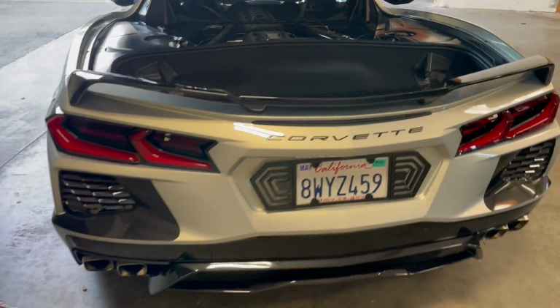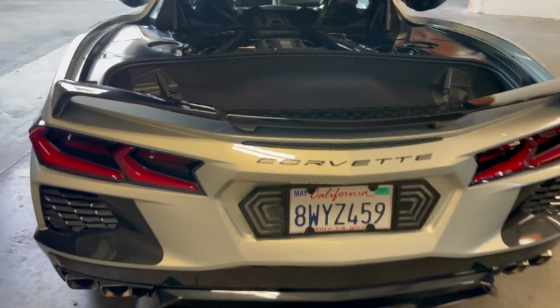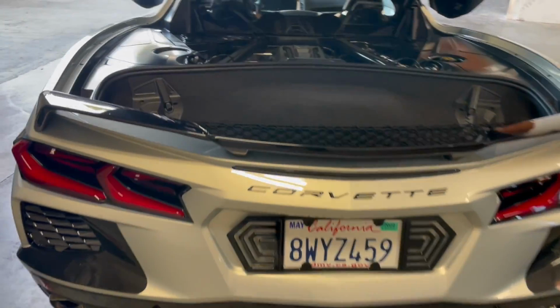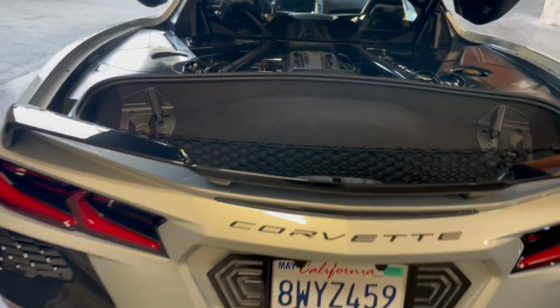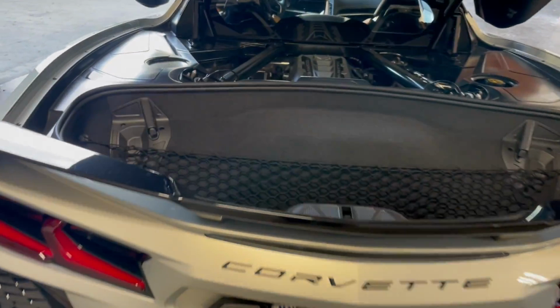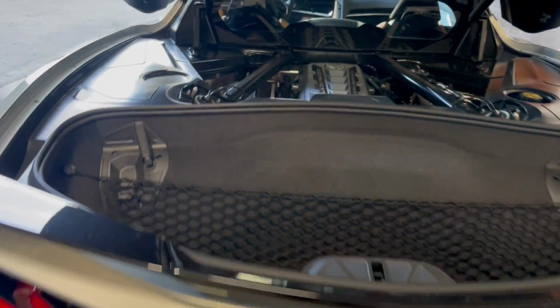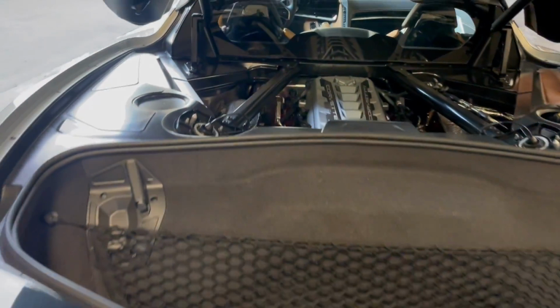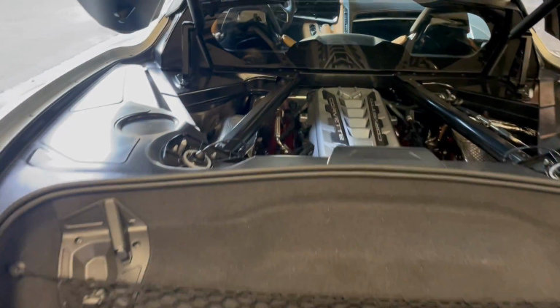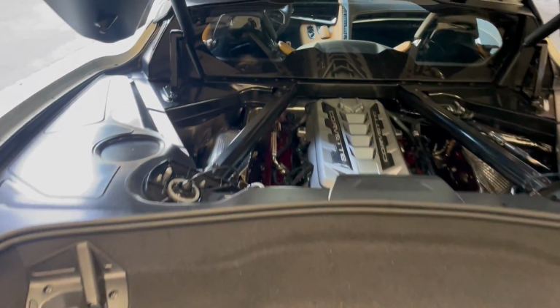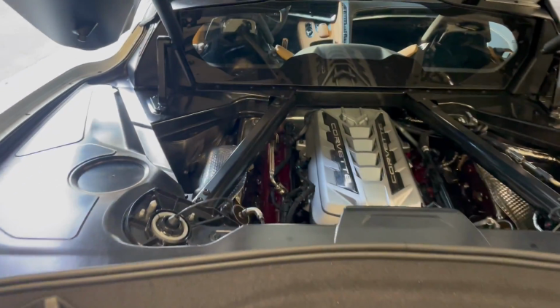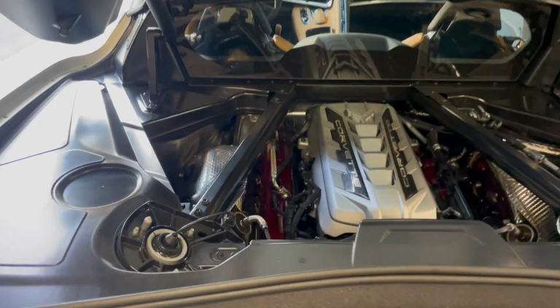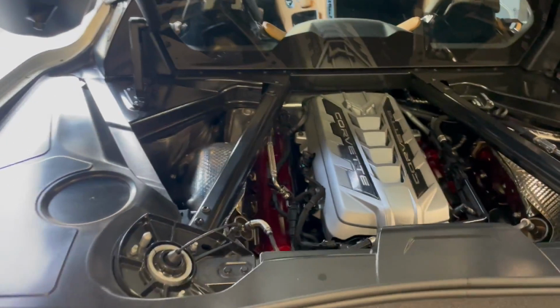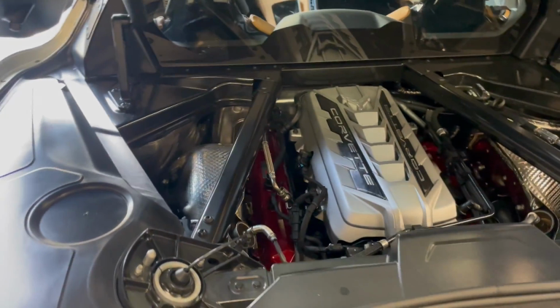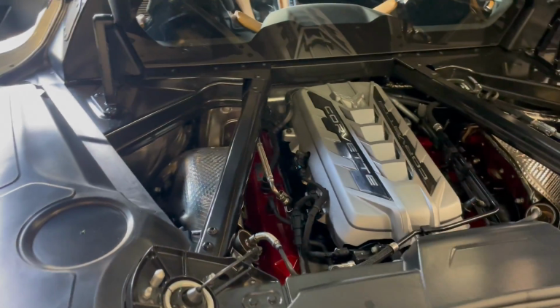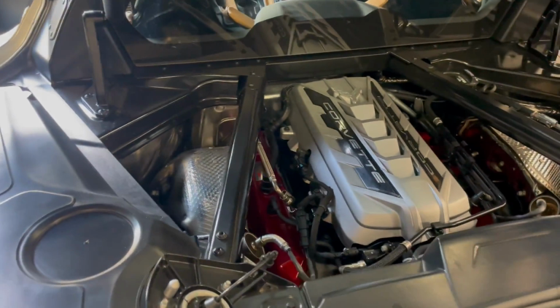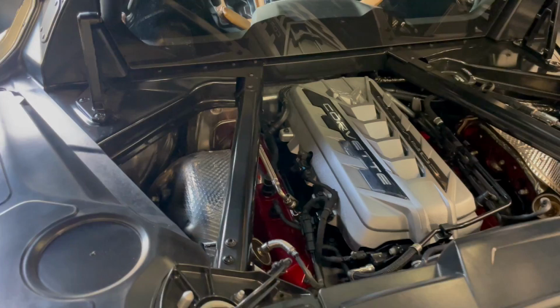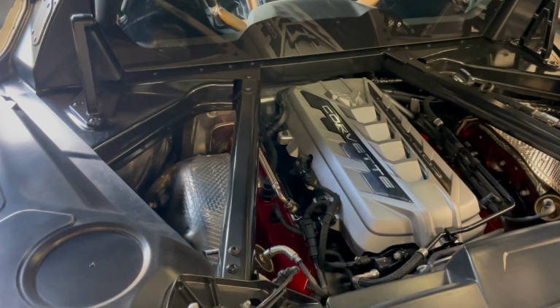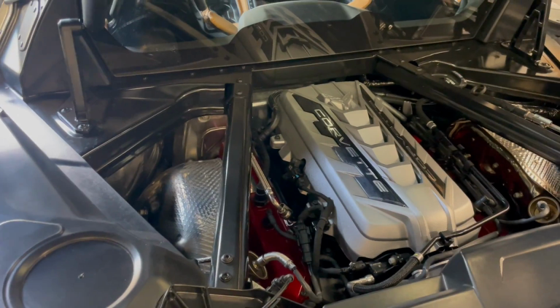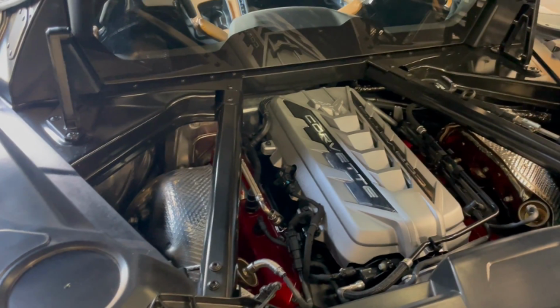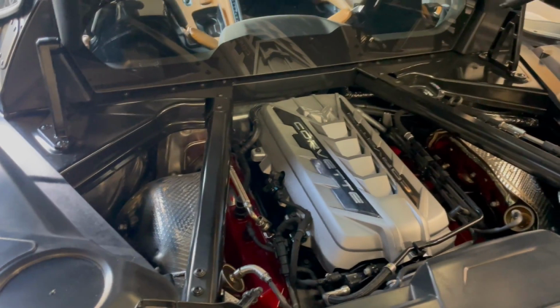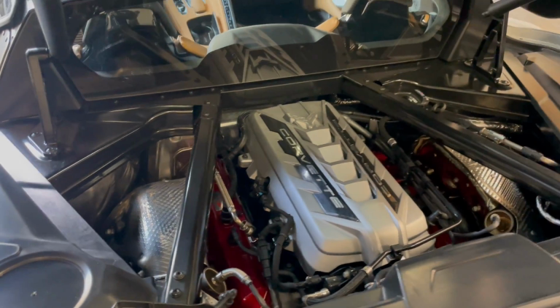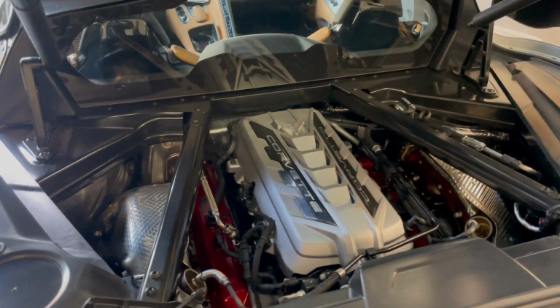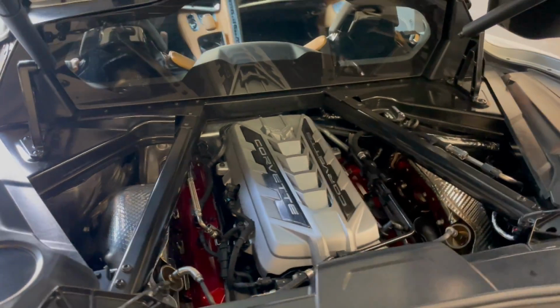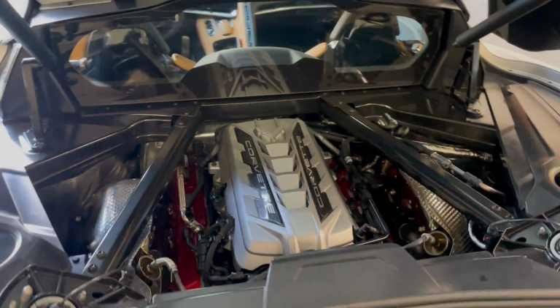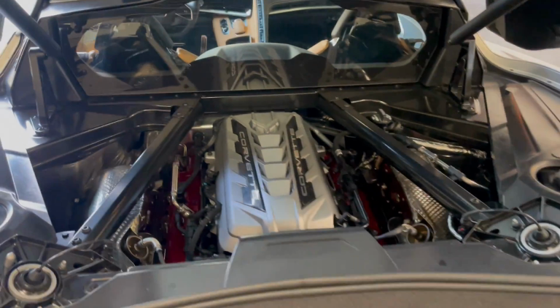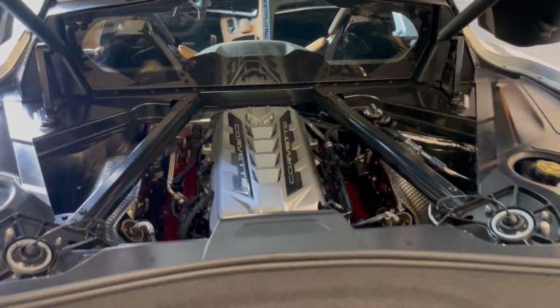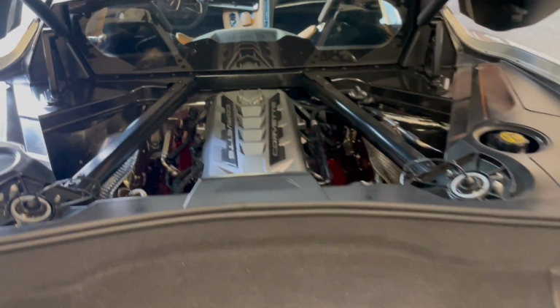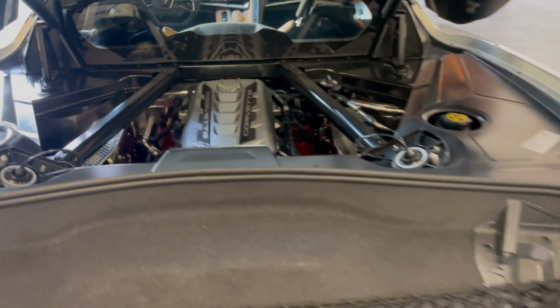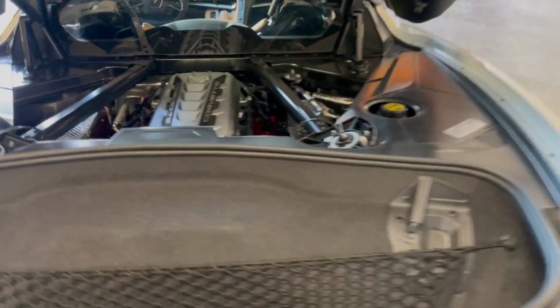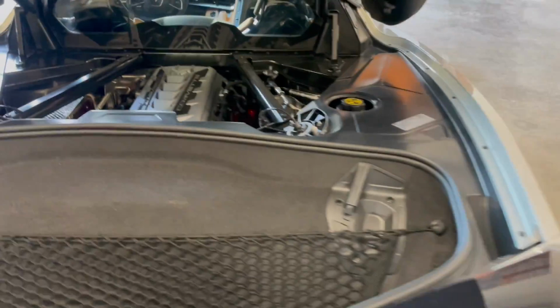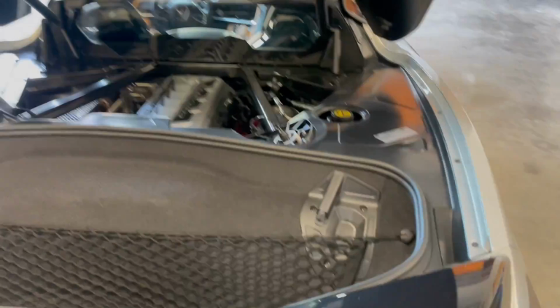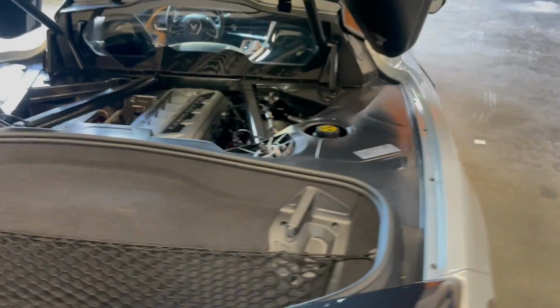500 horsepower V8, best power-to-weight ratio in its class. The interior is beautiful on this car.